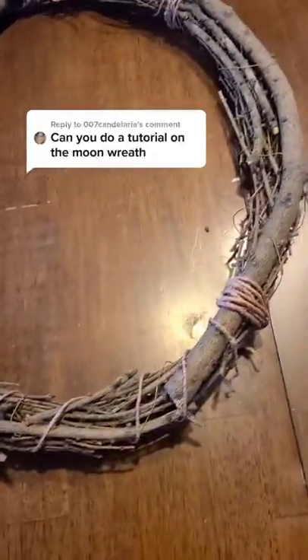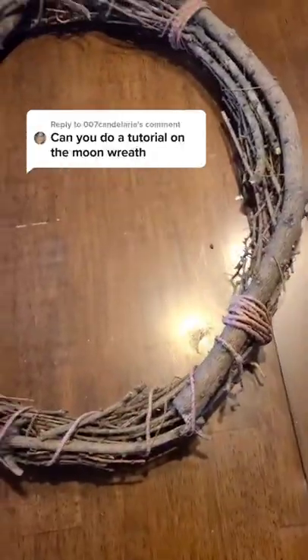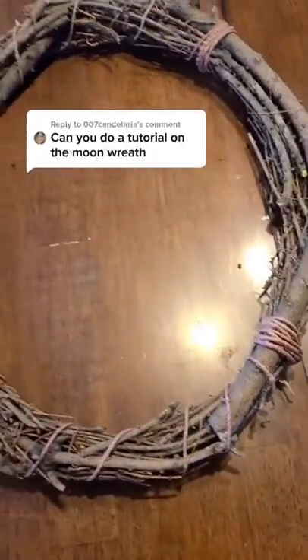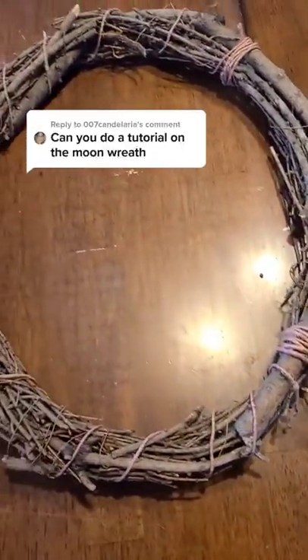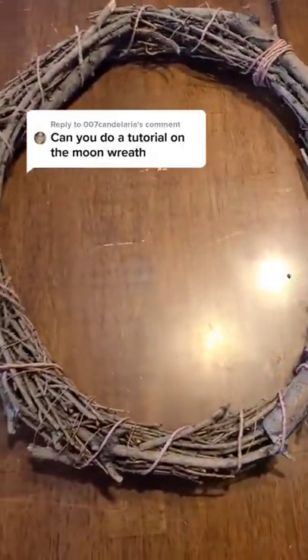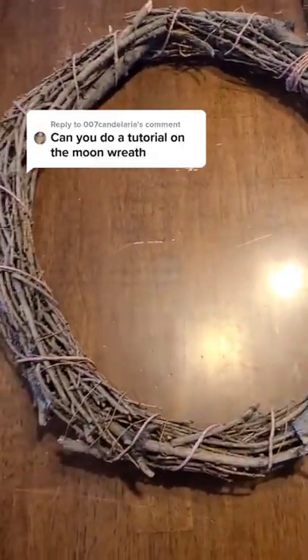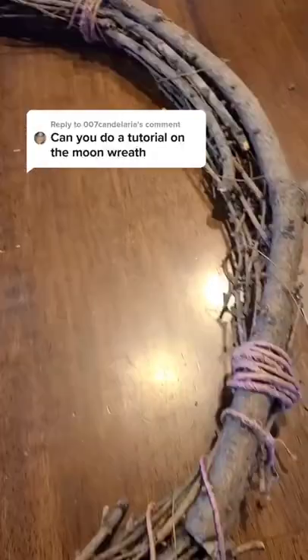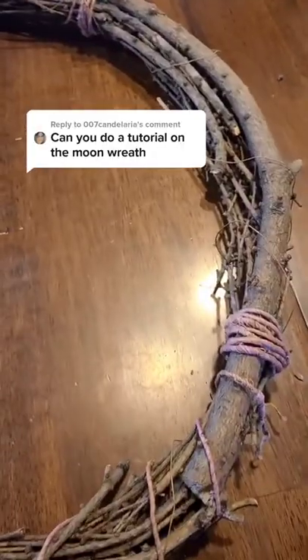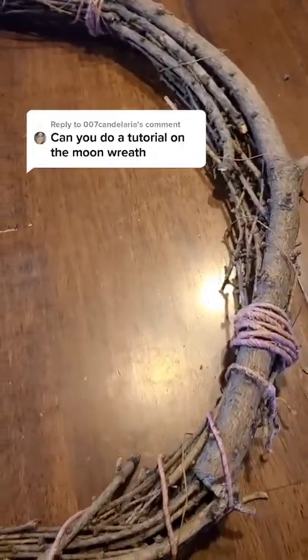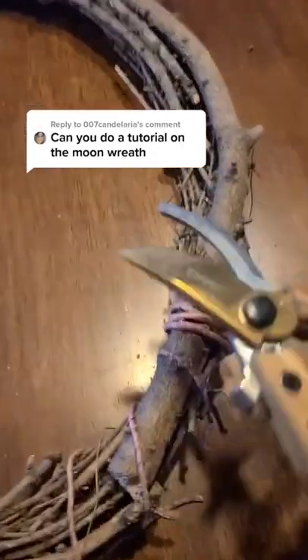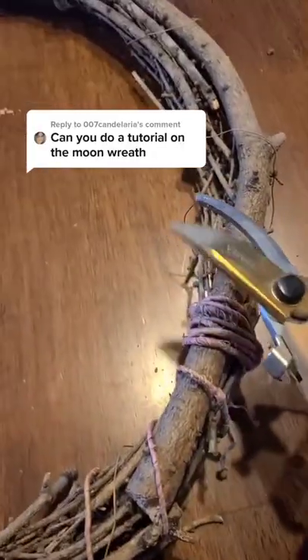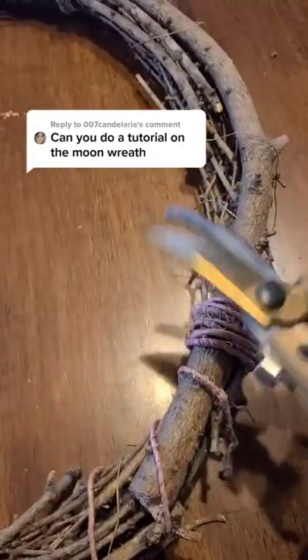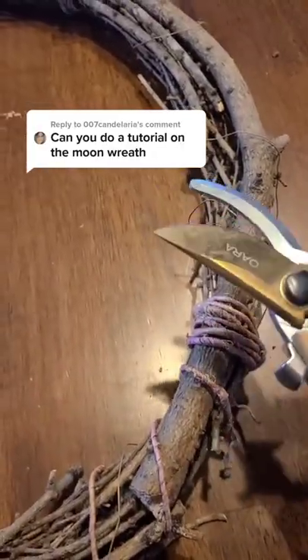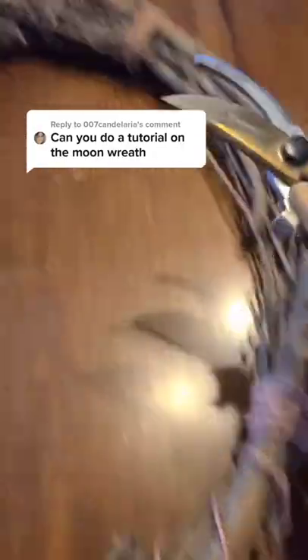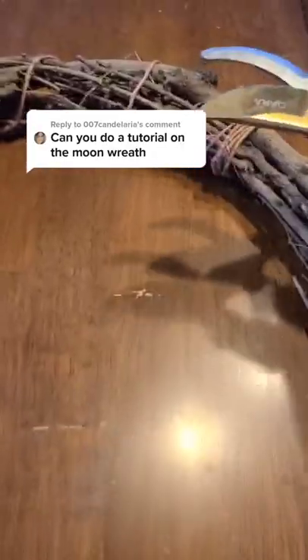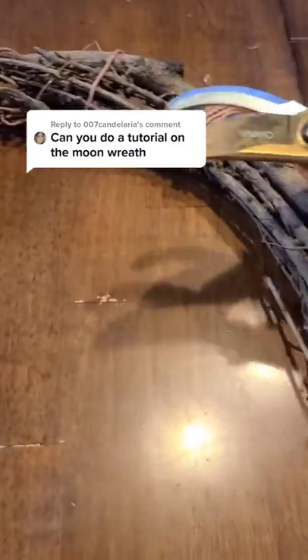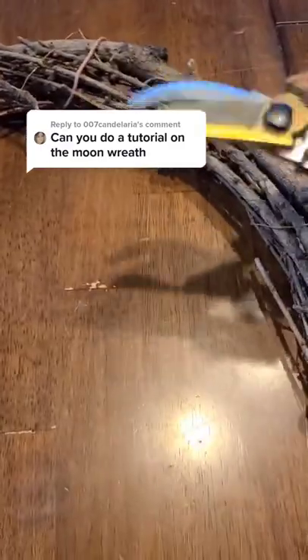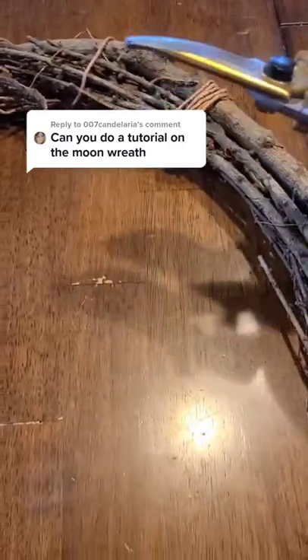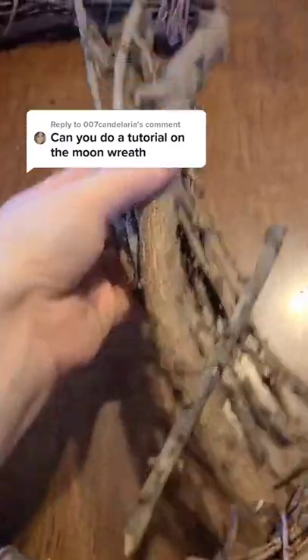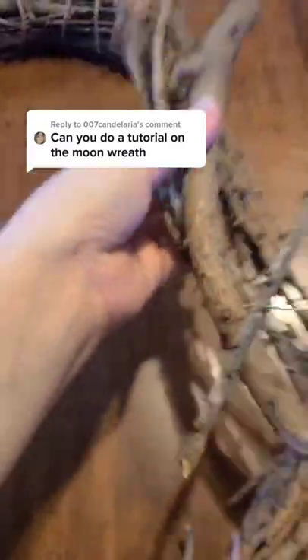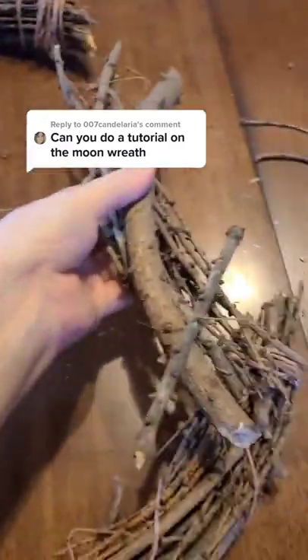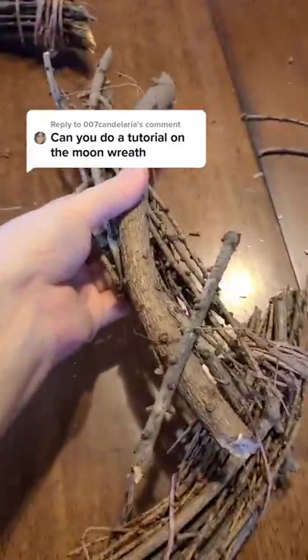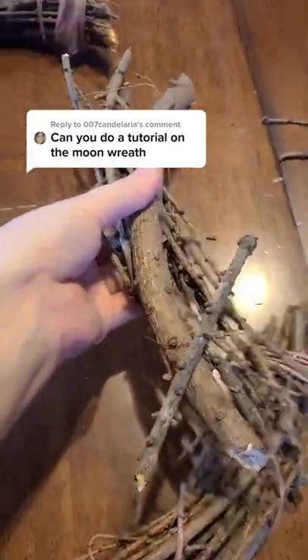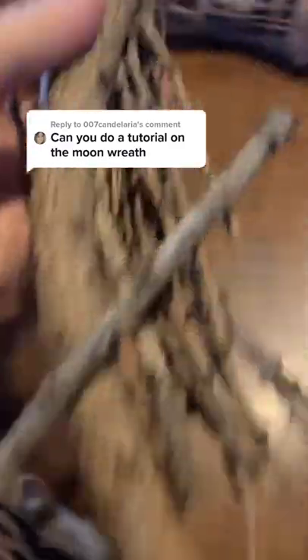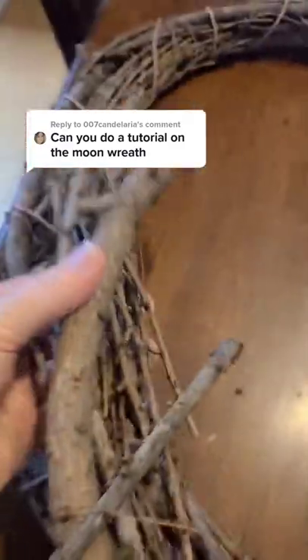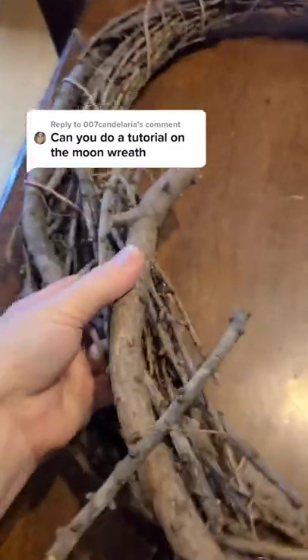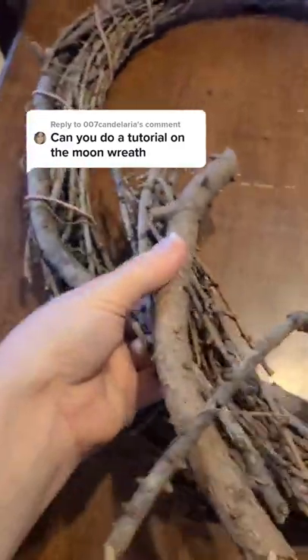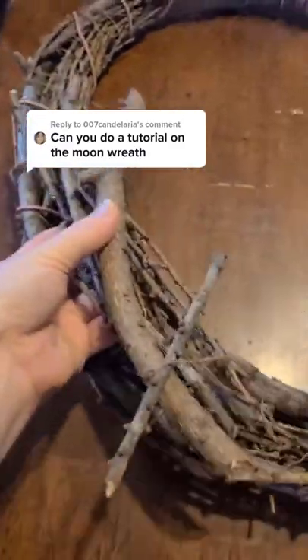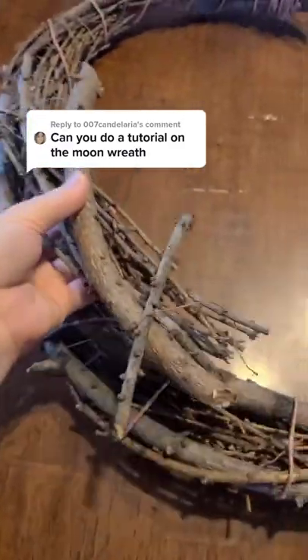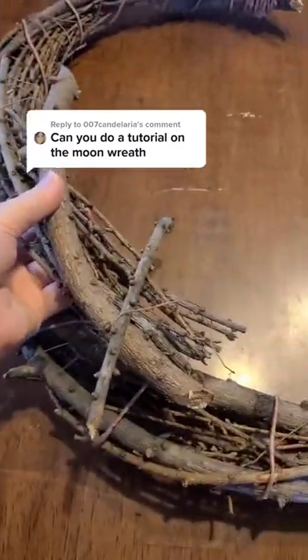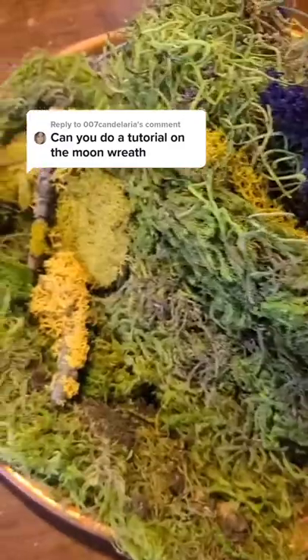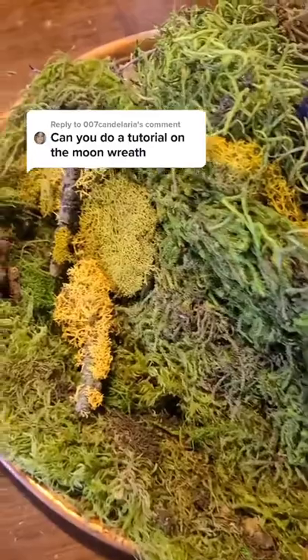Reinforce a vine wreath with floral wire. Snippity snip, snippity snip. Take your clippings and bulk up the other side, and use your wire to hold it together.